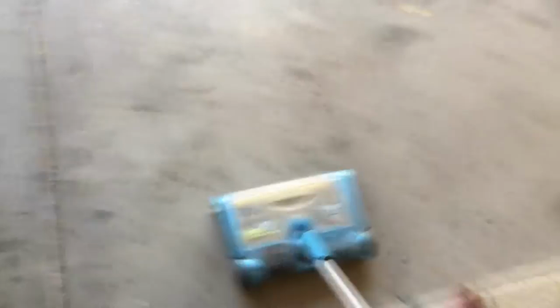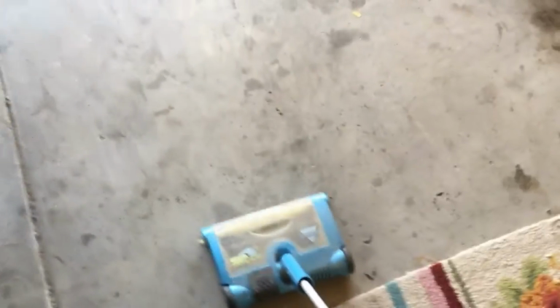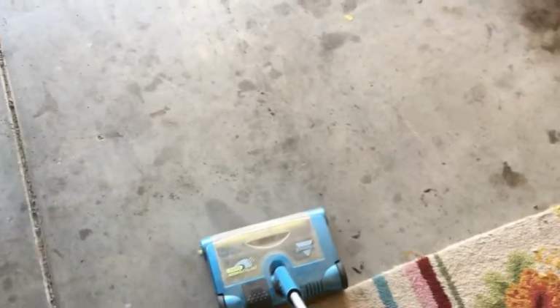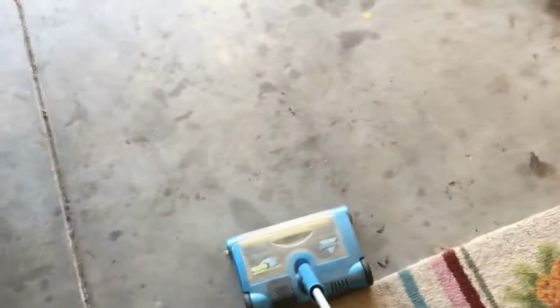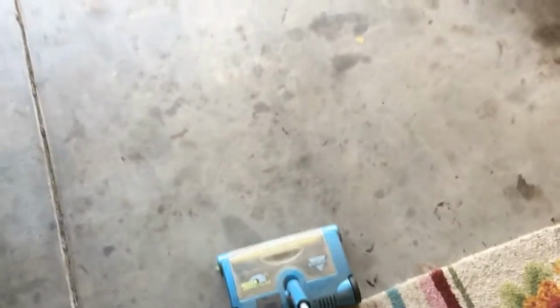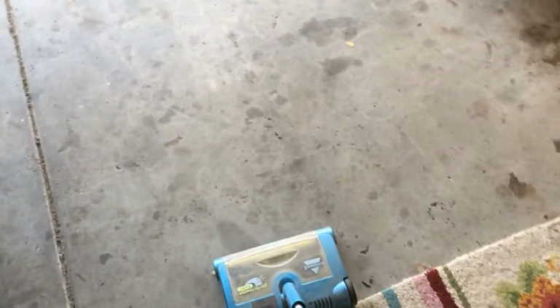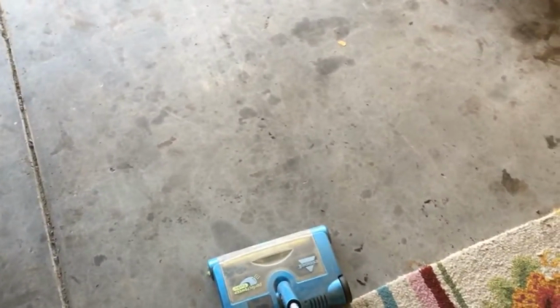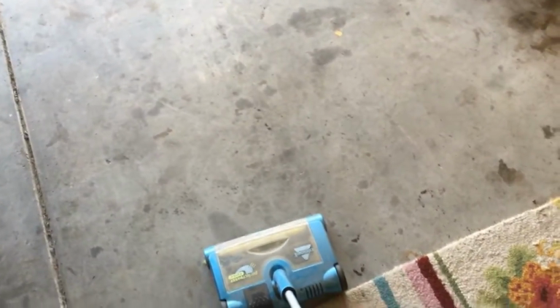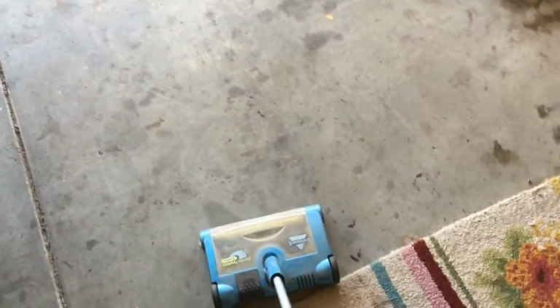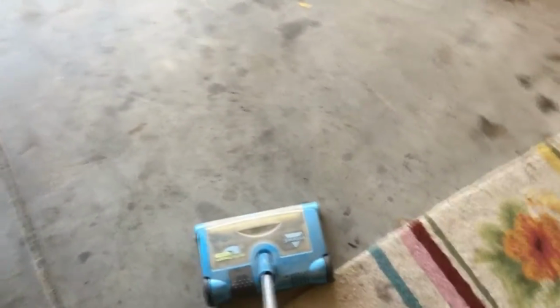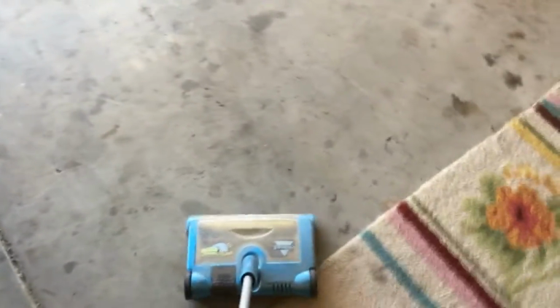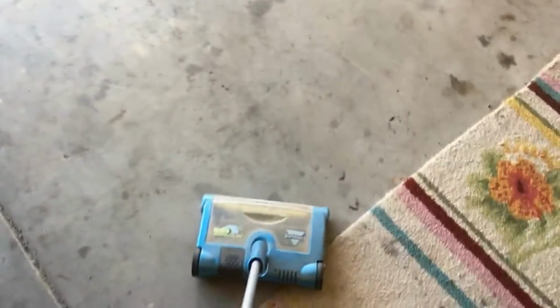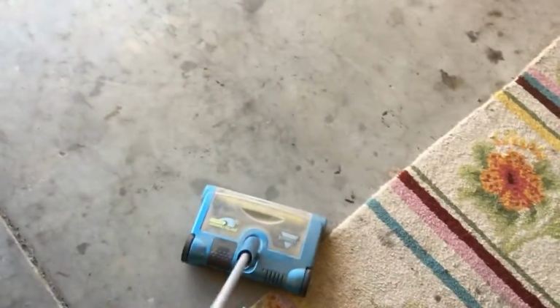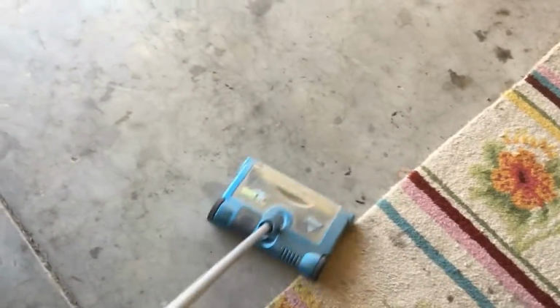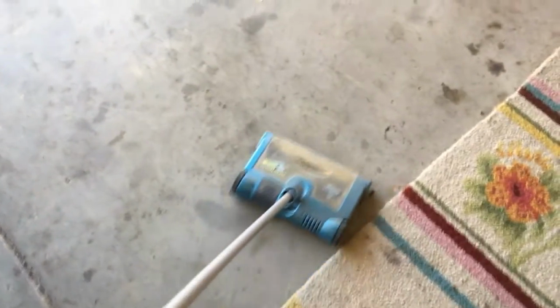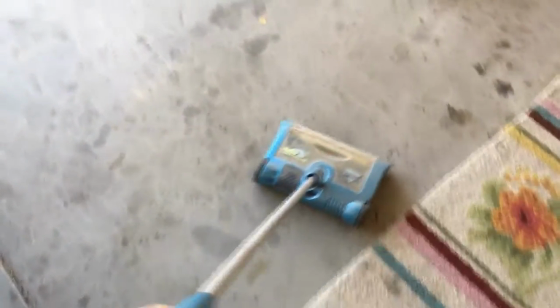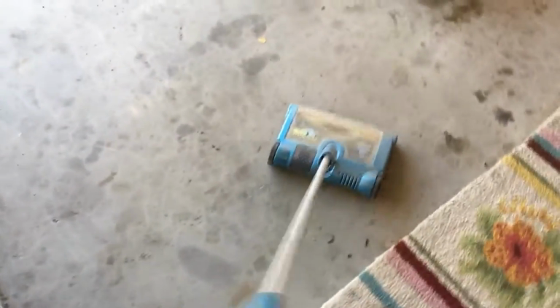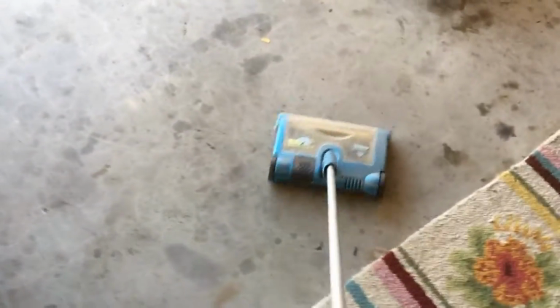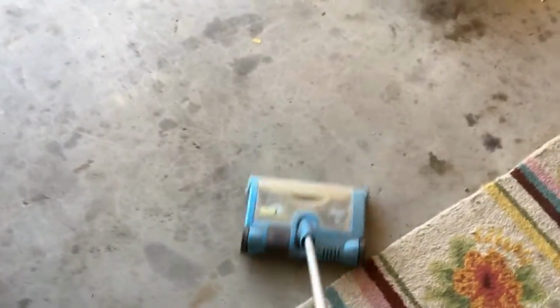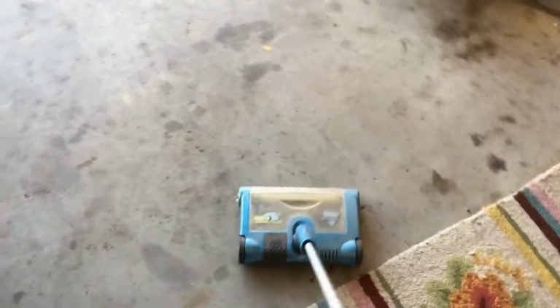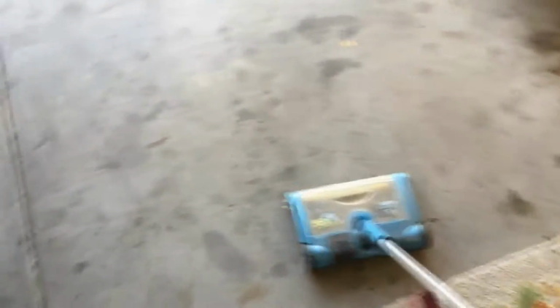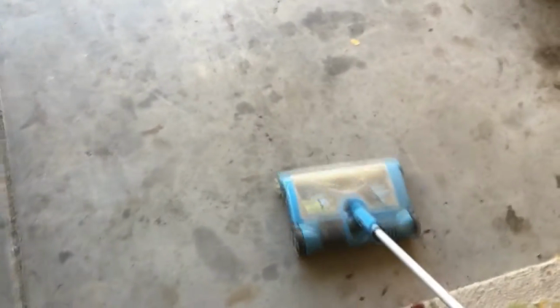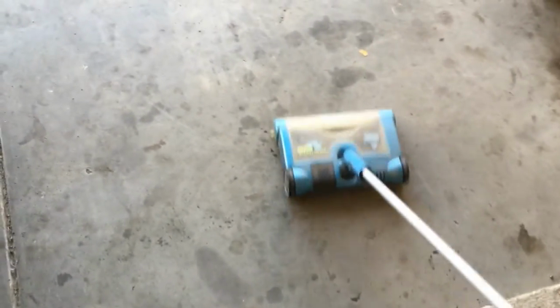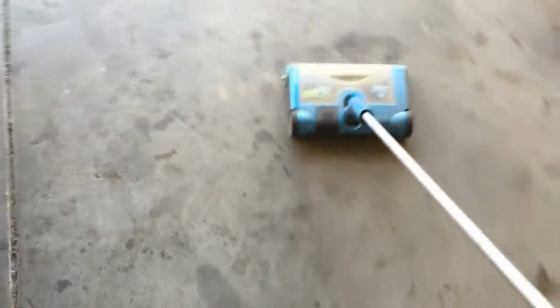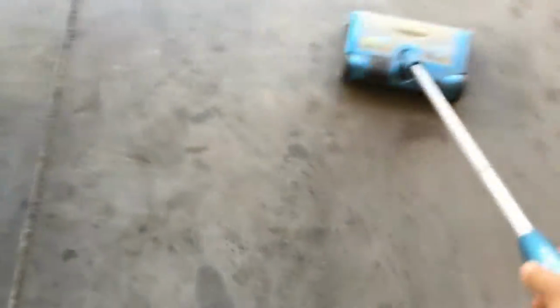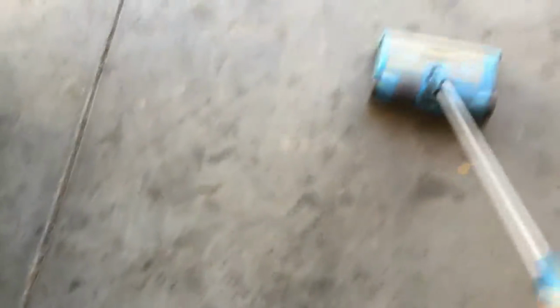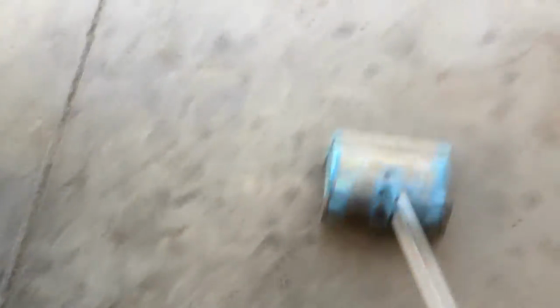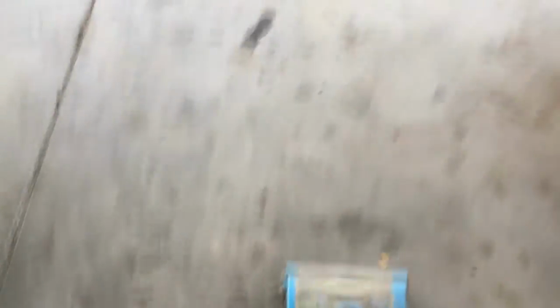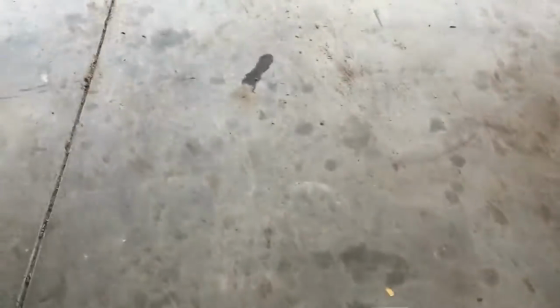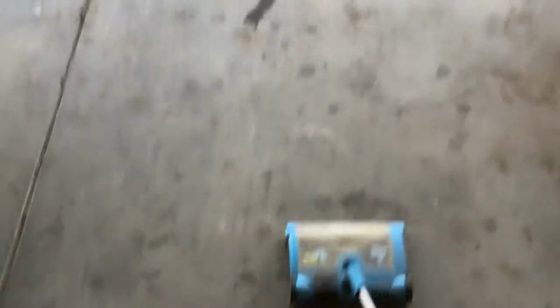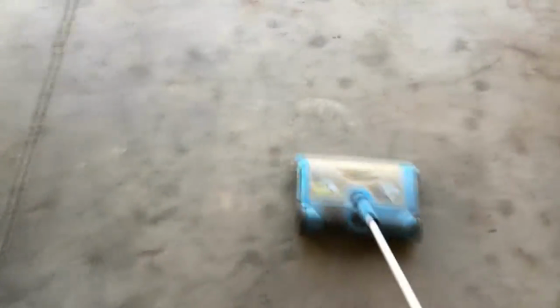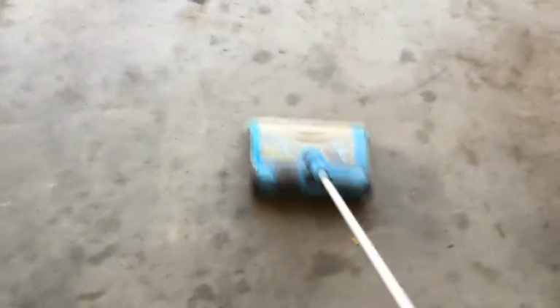Of course, using it on a concrete floor probably isn't the best.